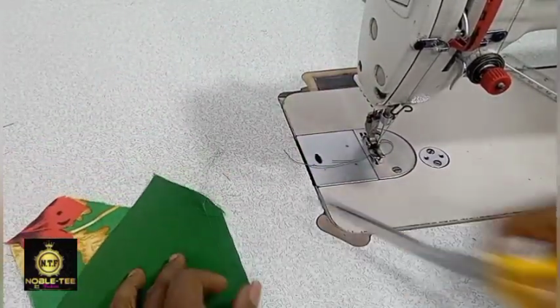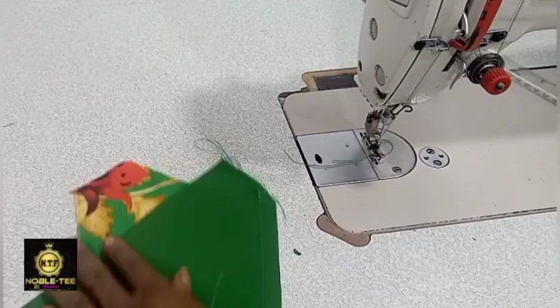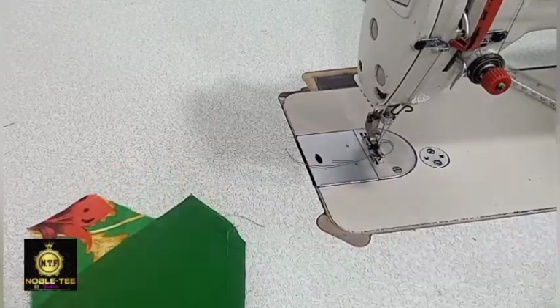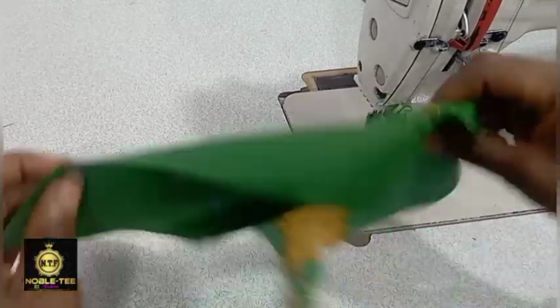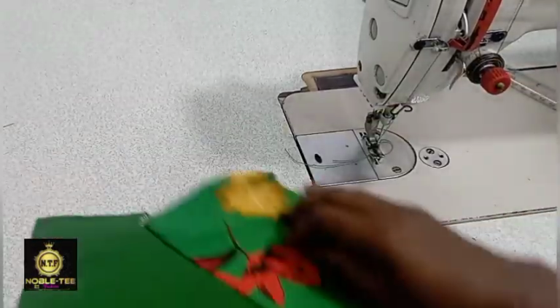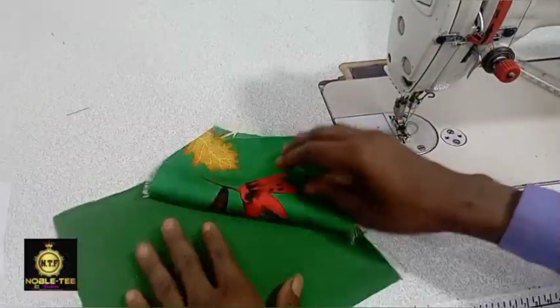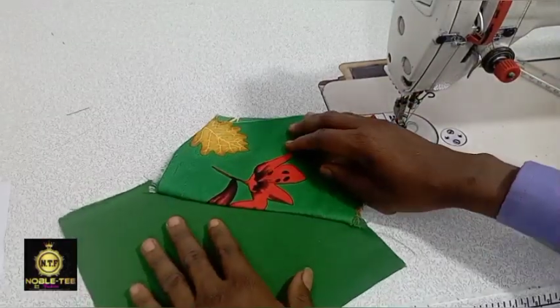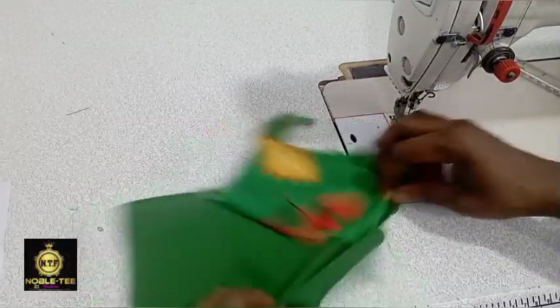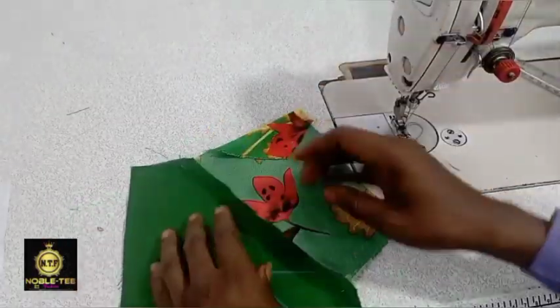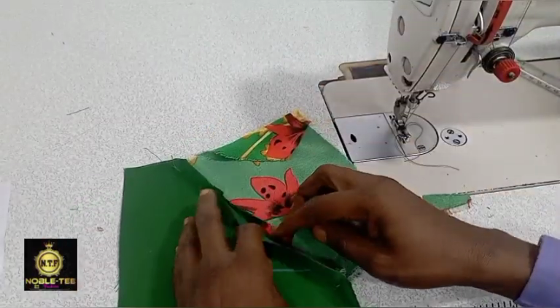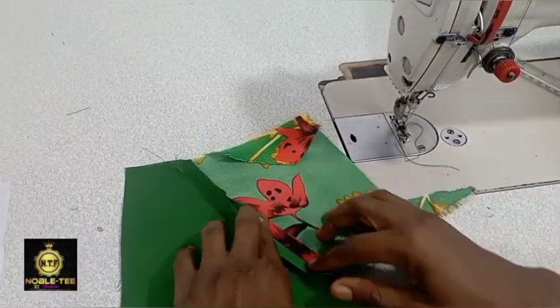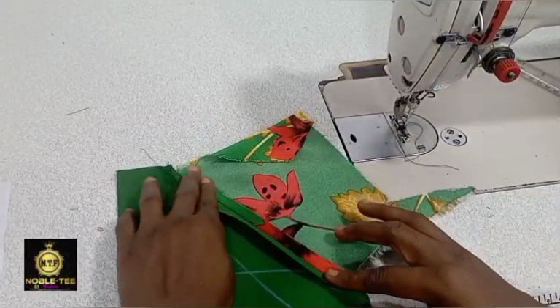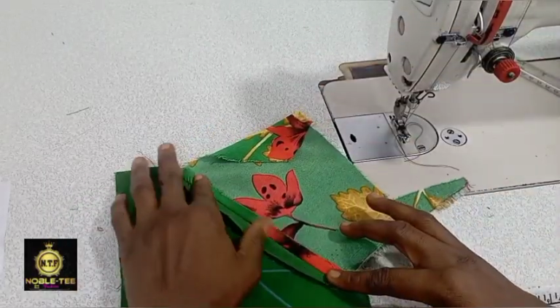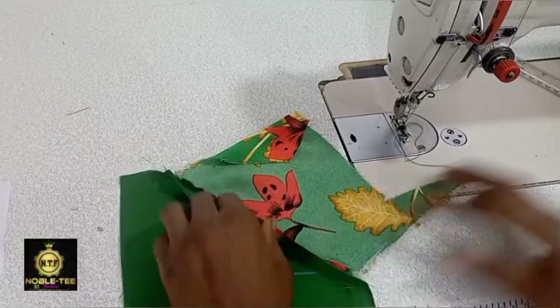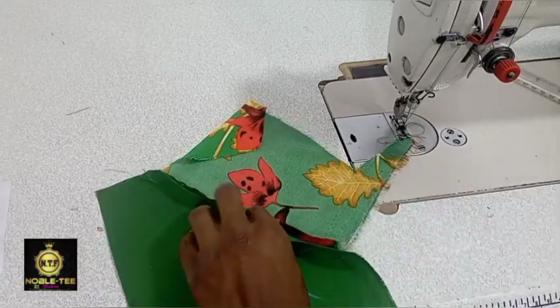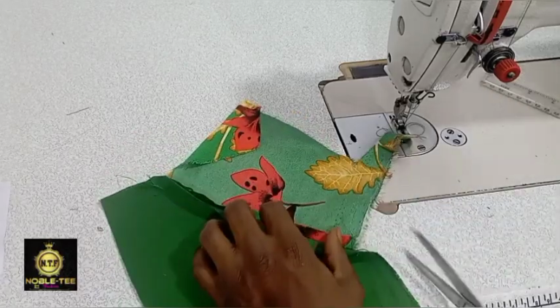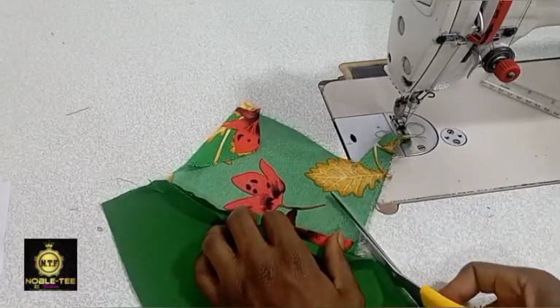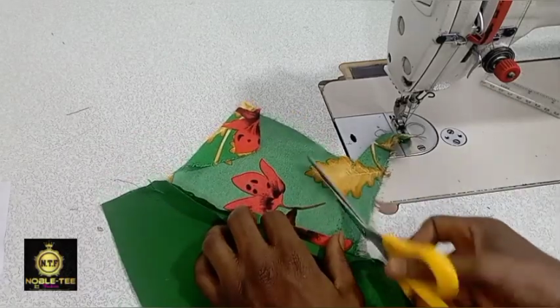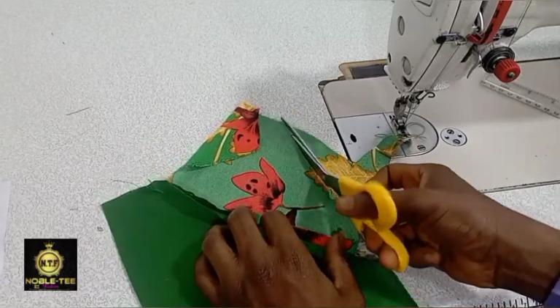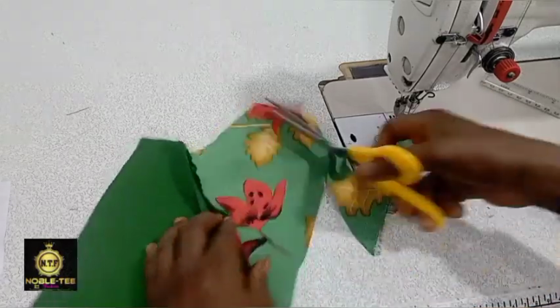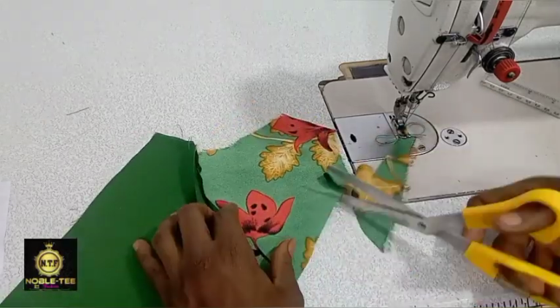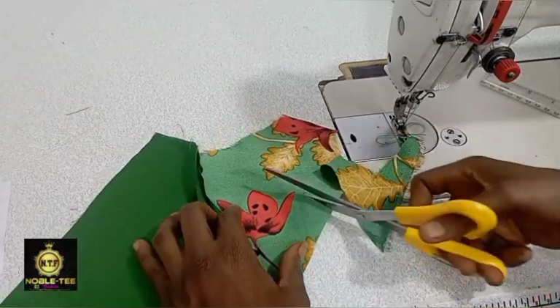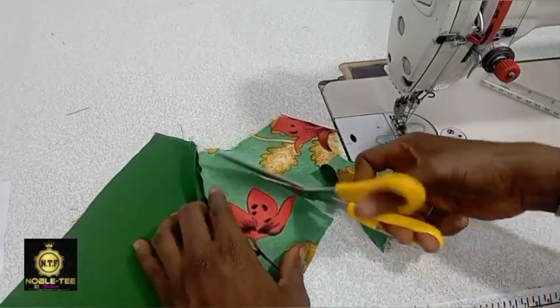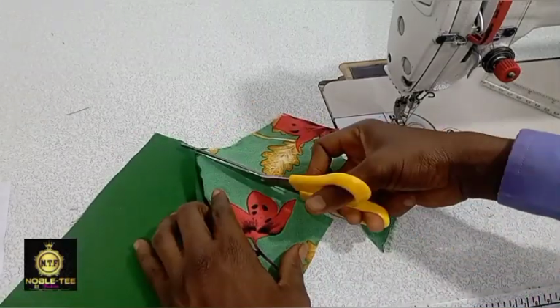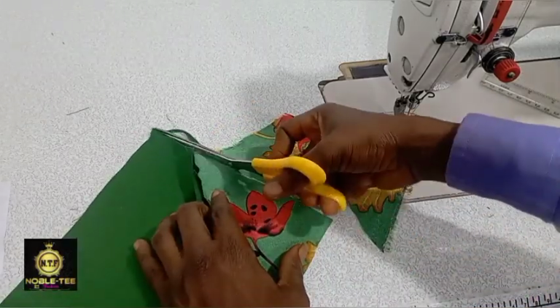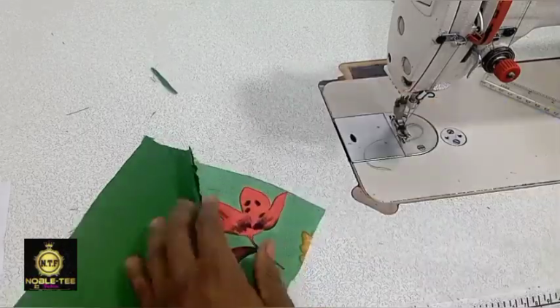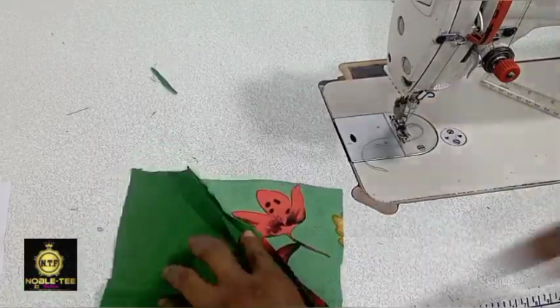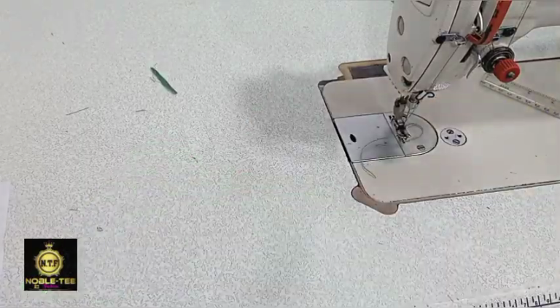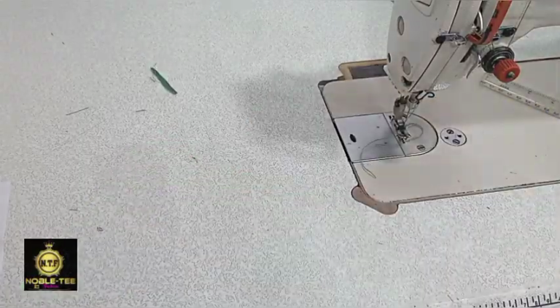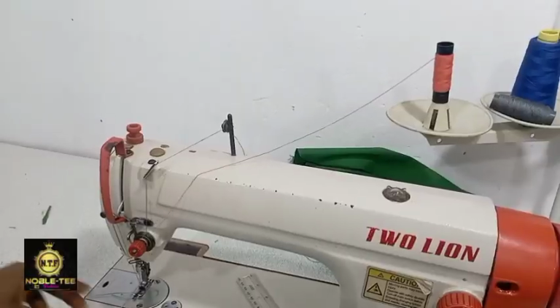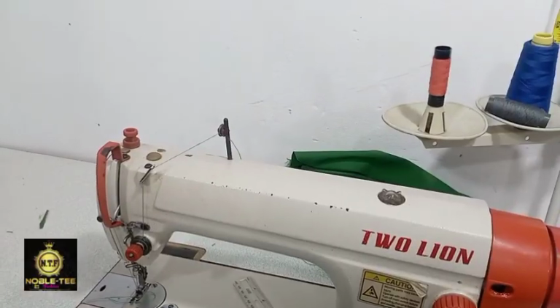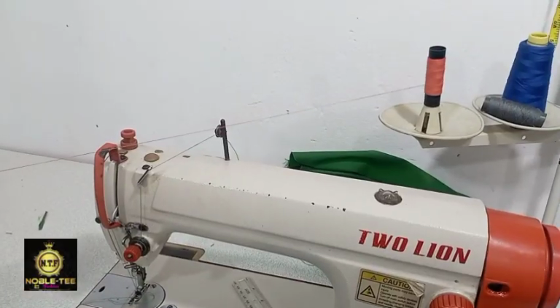Now the next thing to do is to open this material — just open it like this. Trim out the edges and give it a little shape.